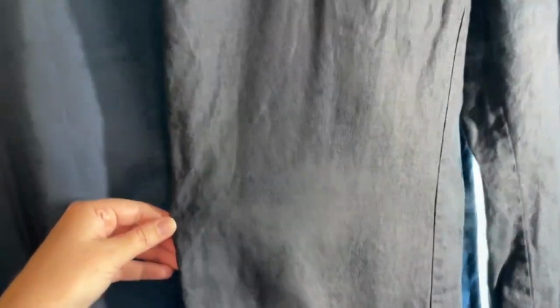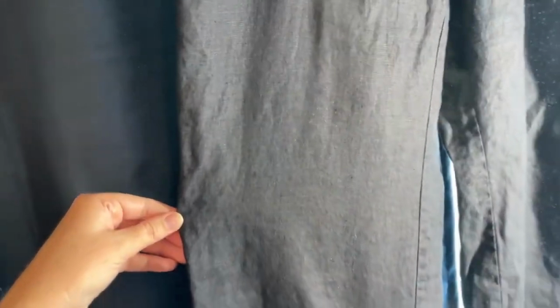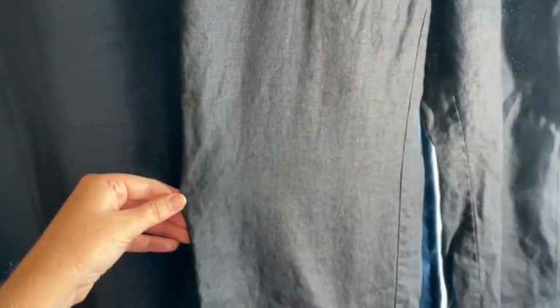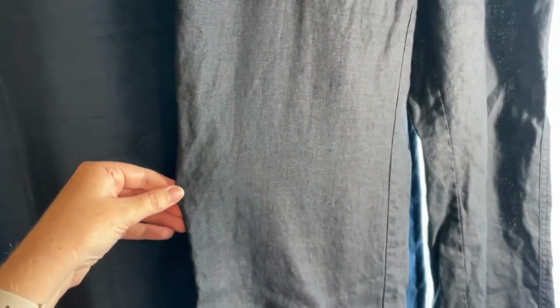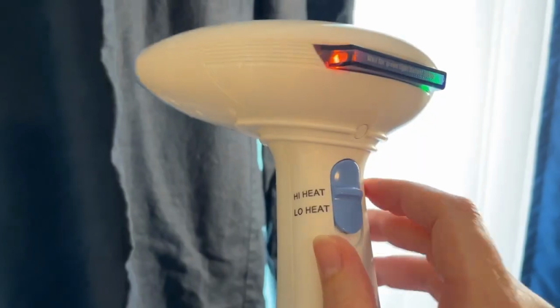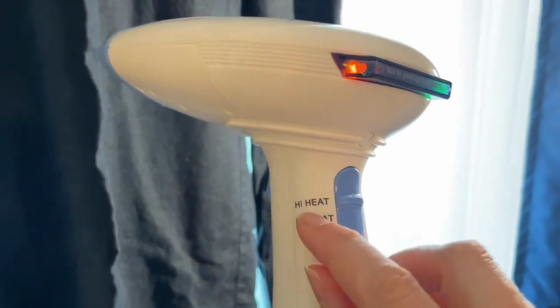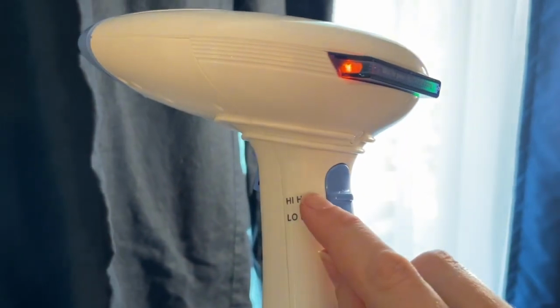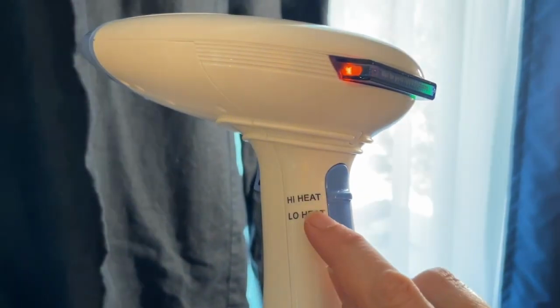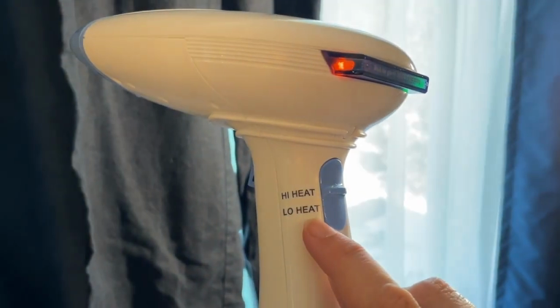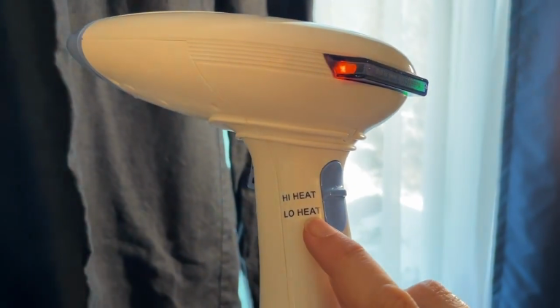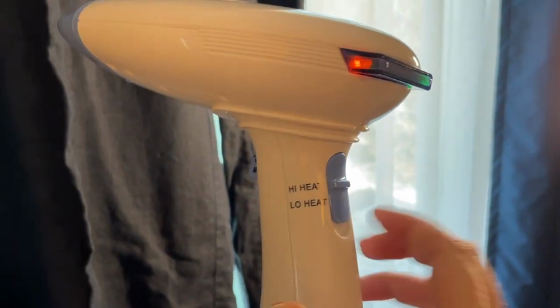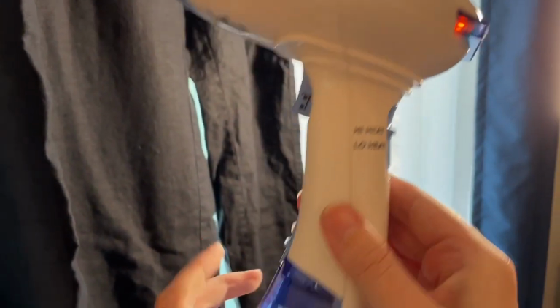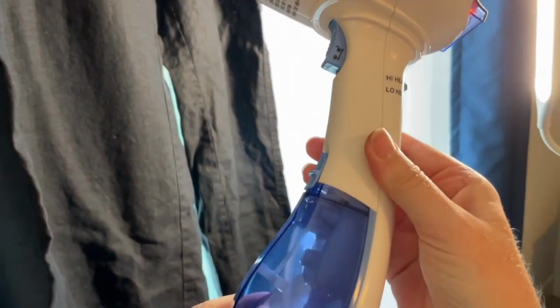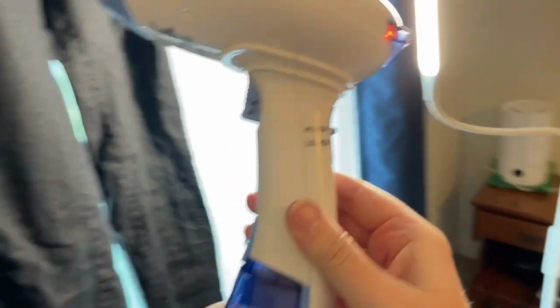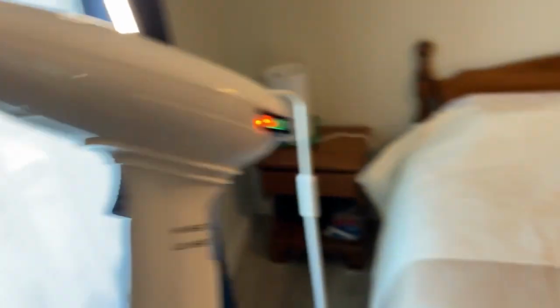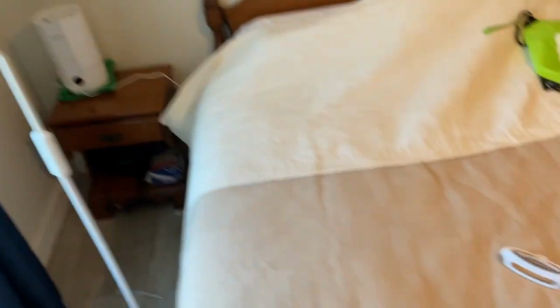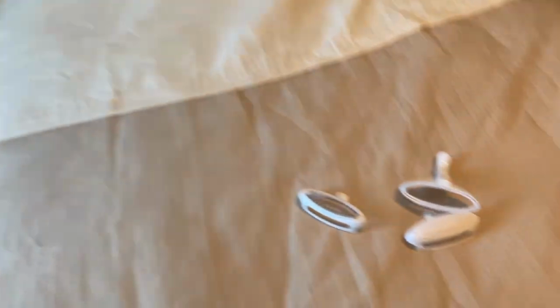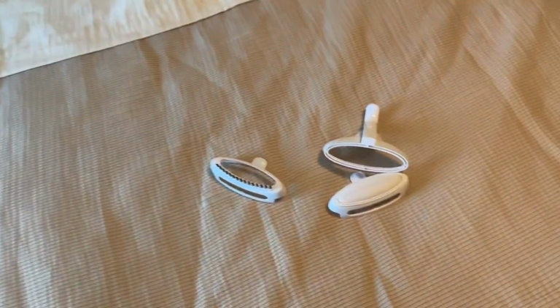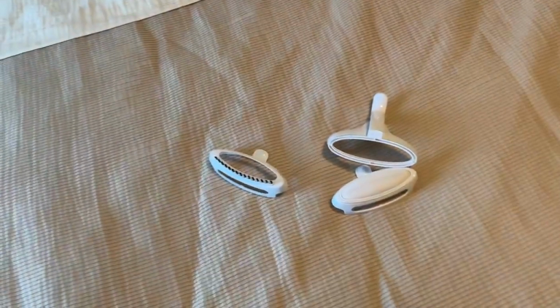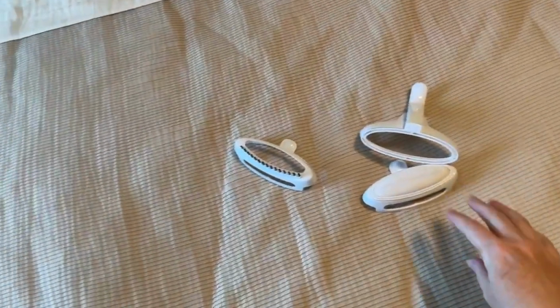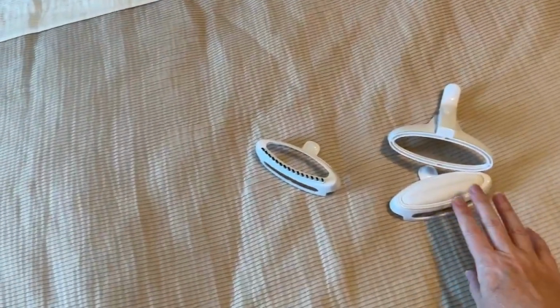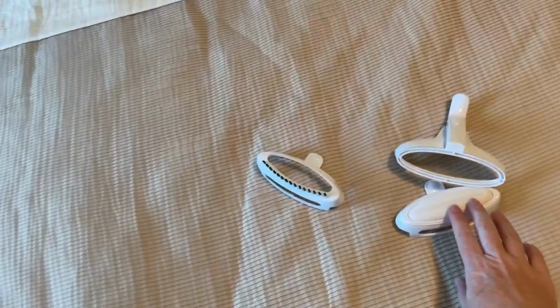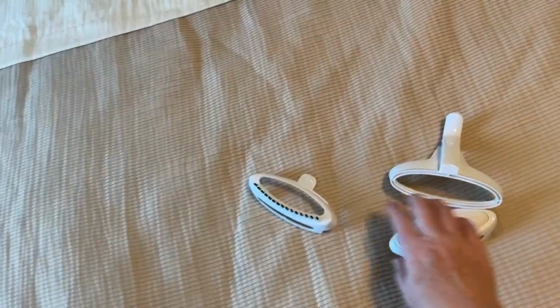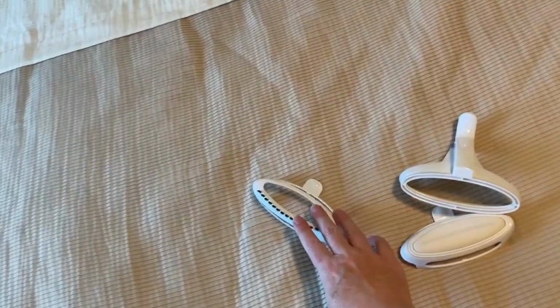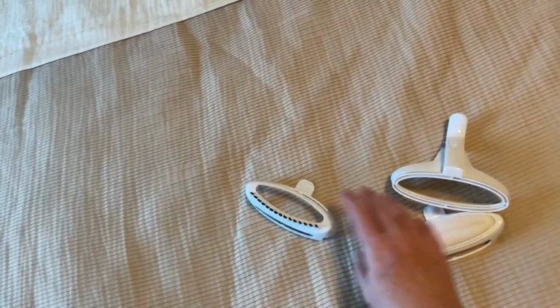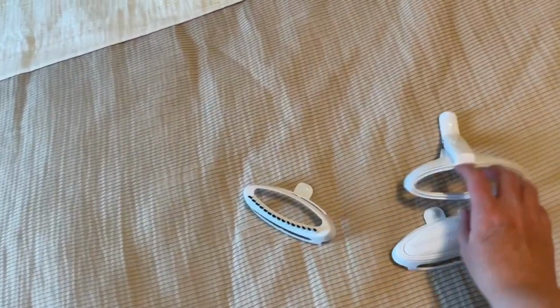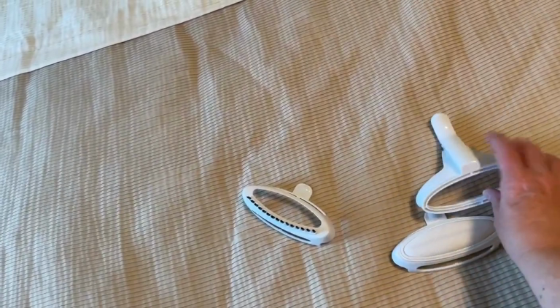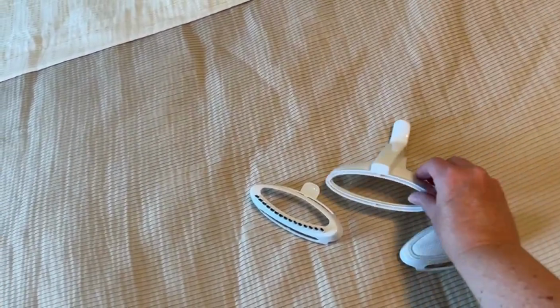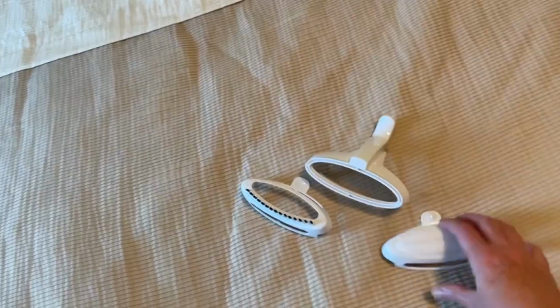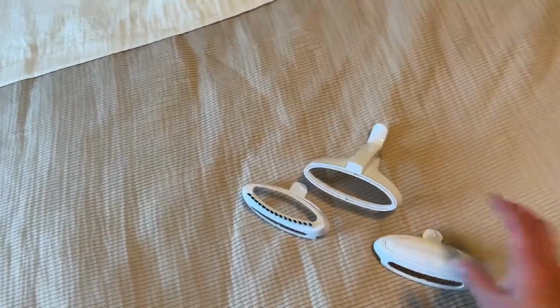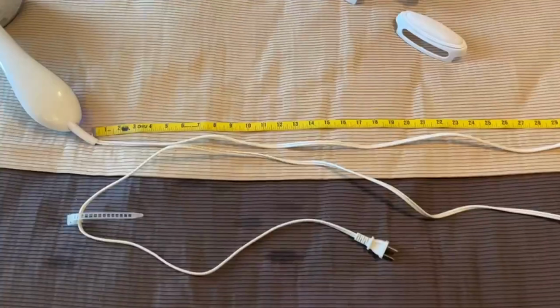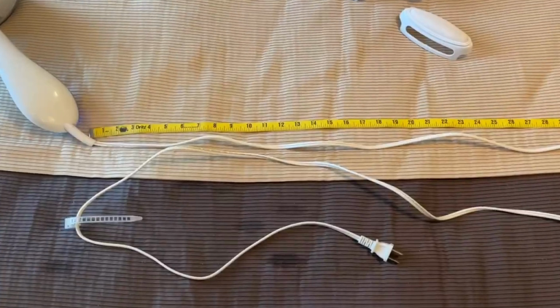And look at that. I have this on high heat — you can also do it on a lower heat. And again, there are attachments you can use as well if you want different fabrics or pleating.